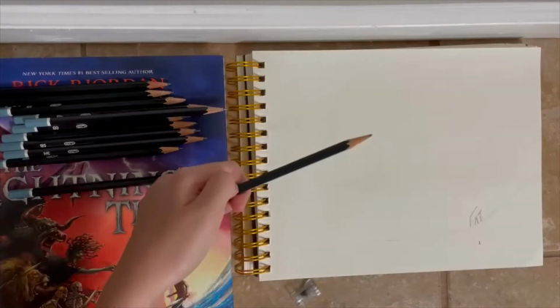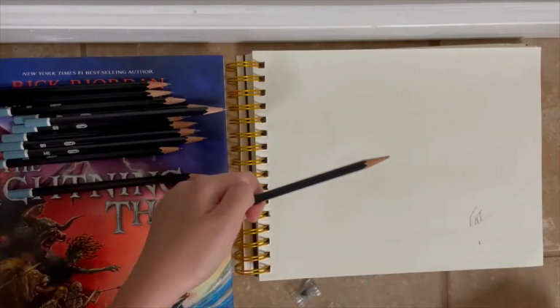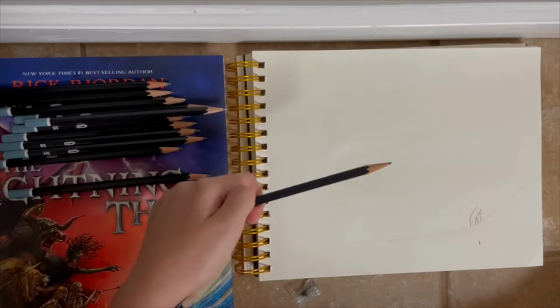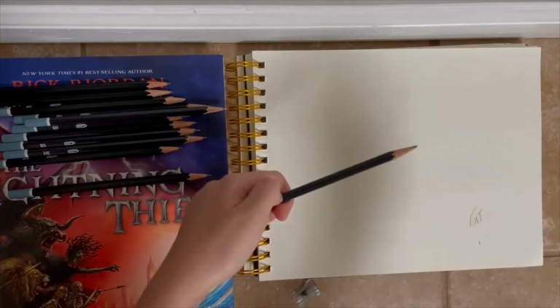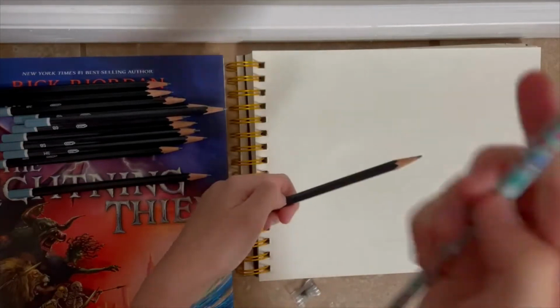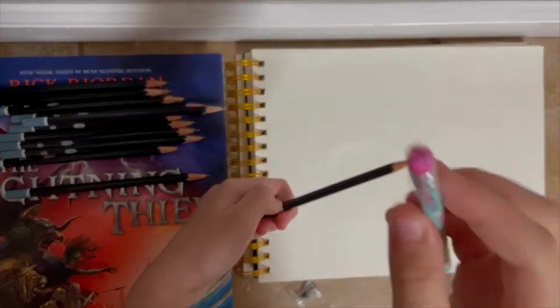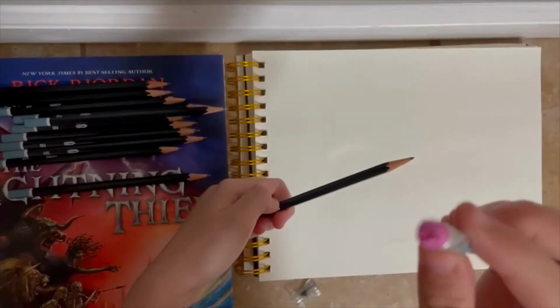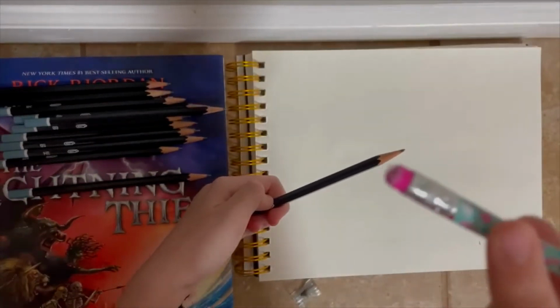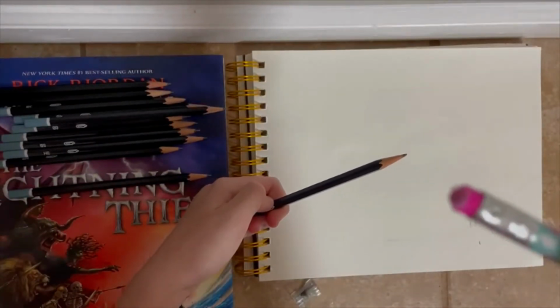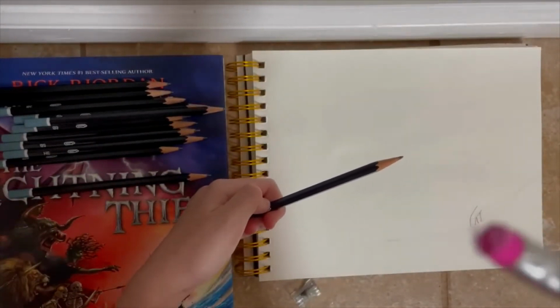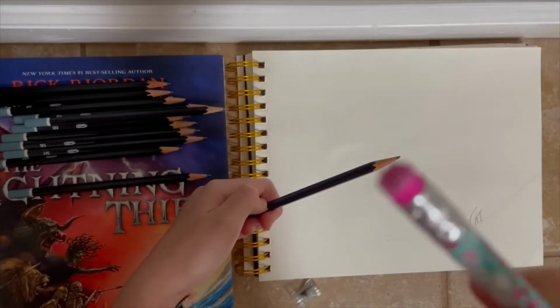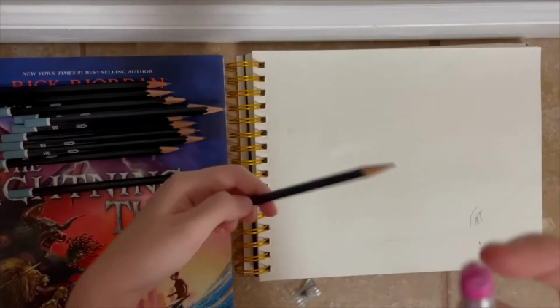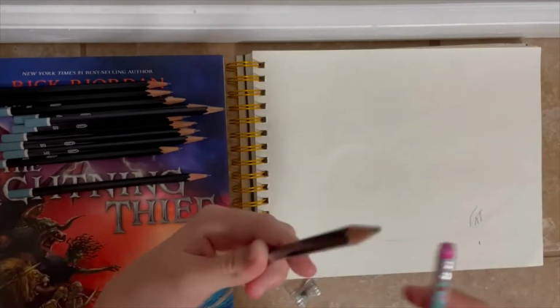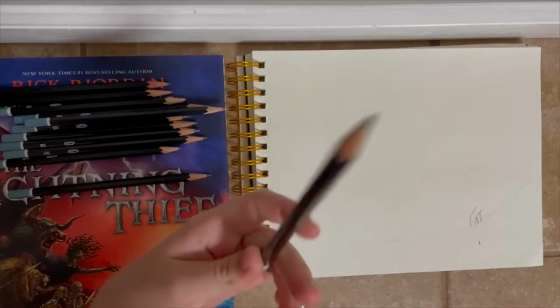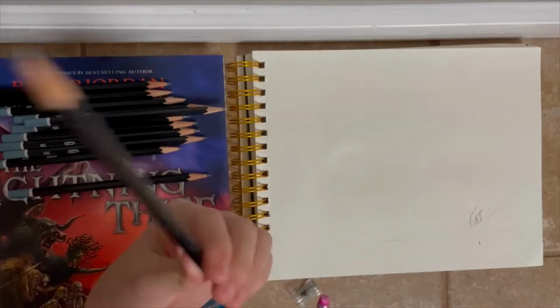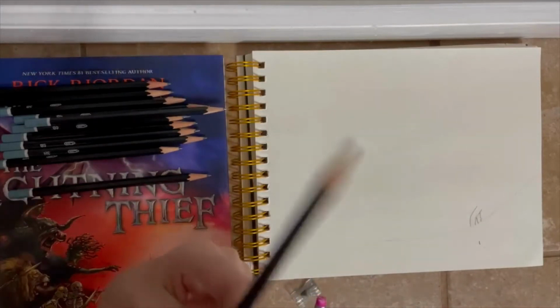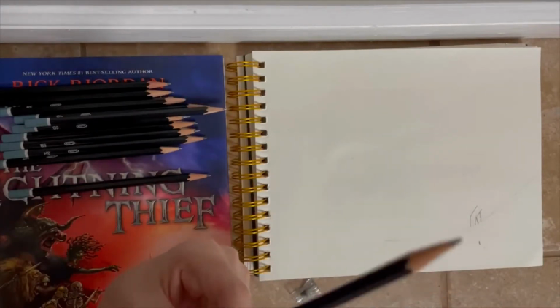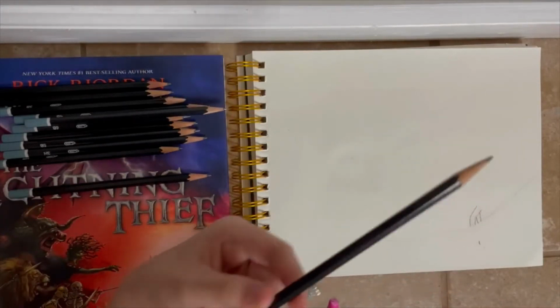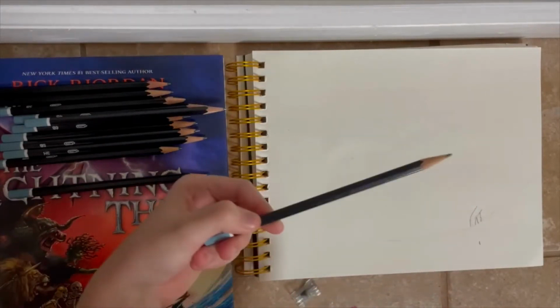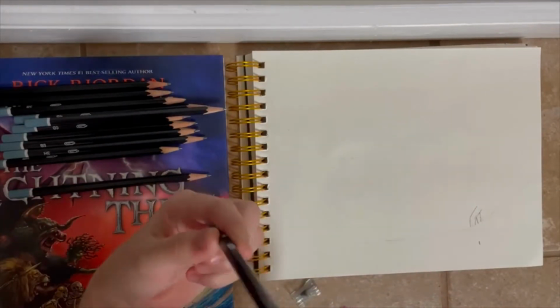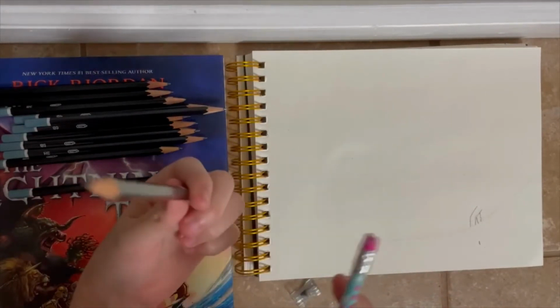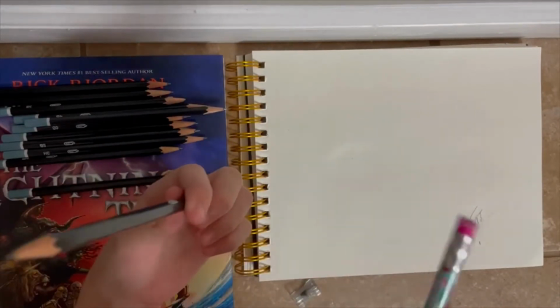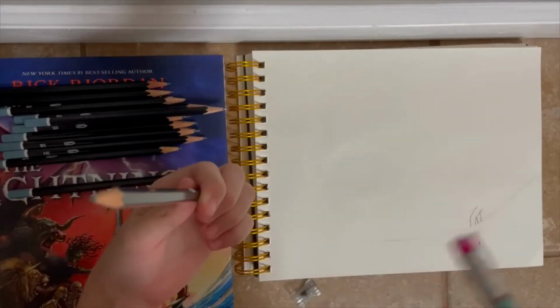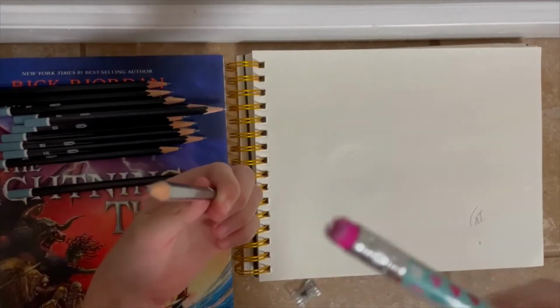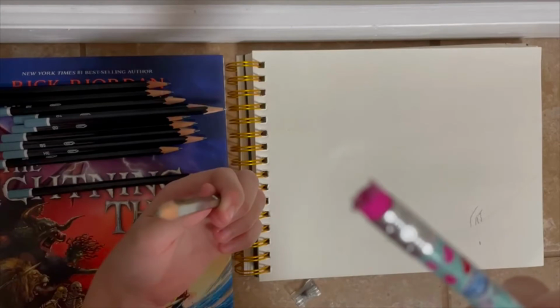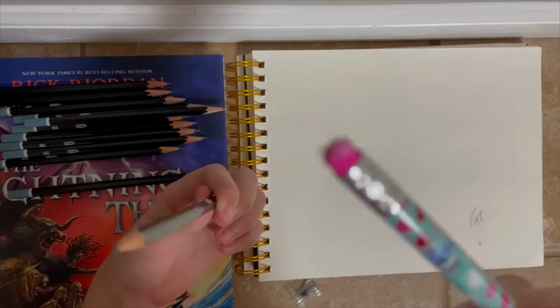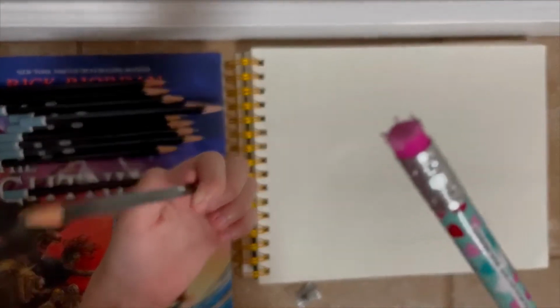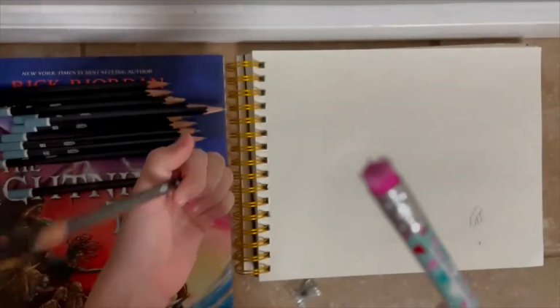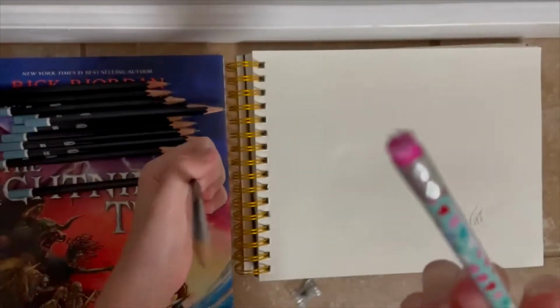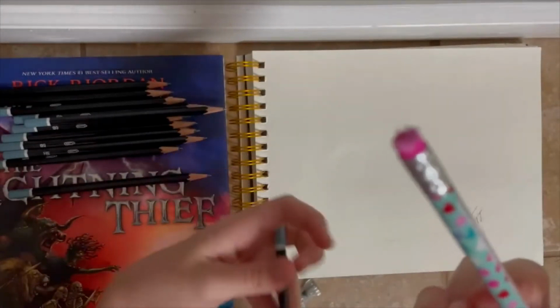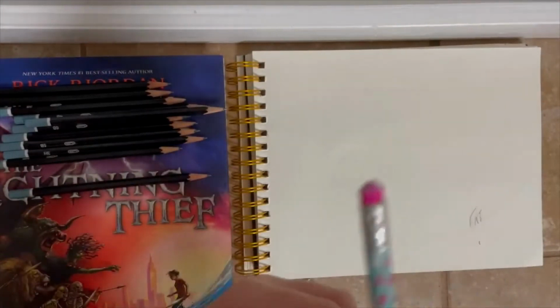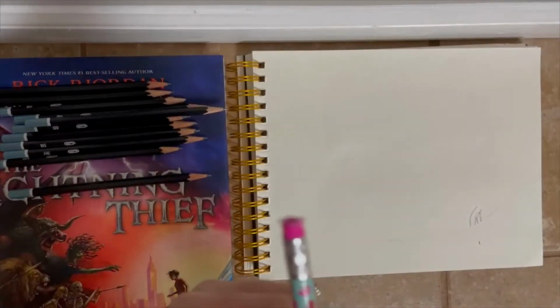This eraser is already sacrificing its life for my pencil mistakes. Poor, poor eraser — it's probably going to be gone by the time I'm done with this.